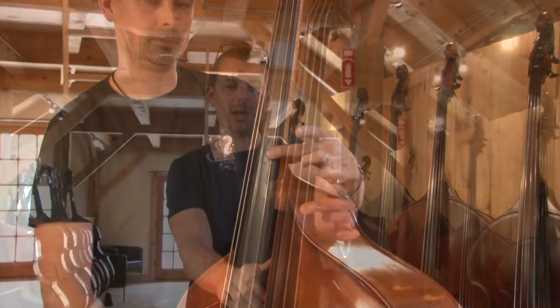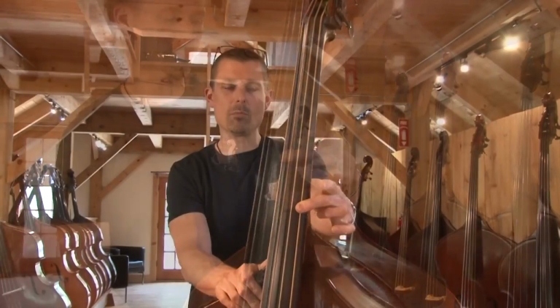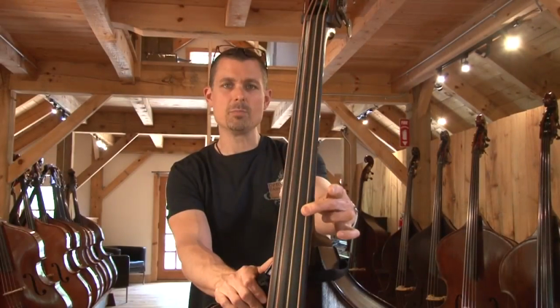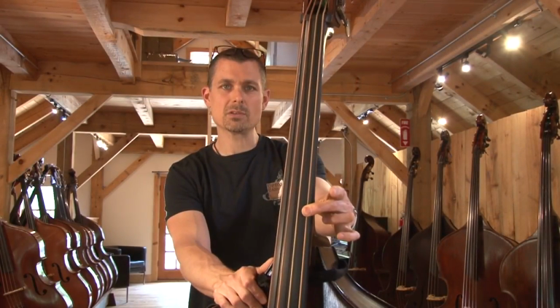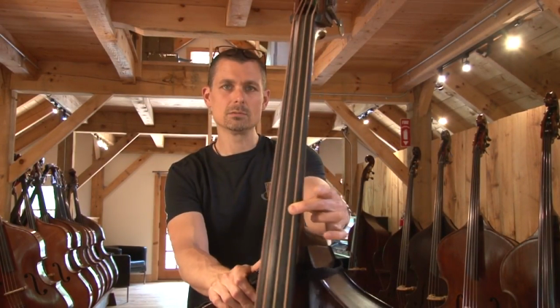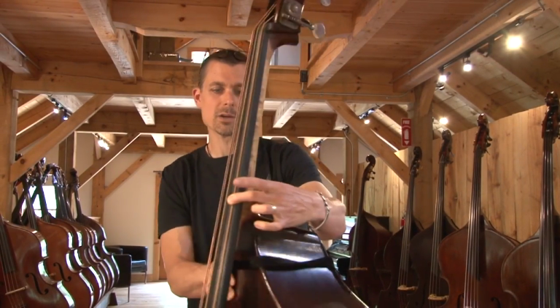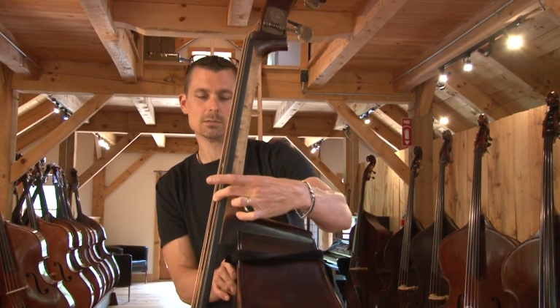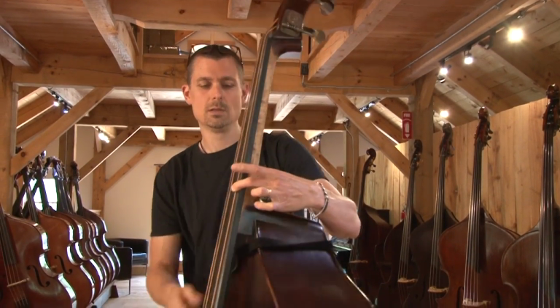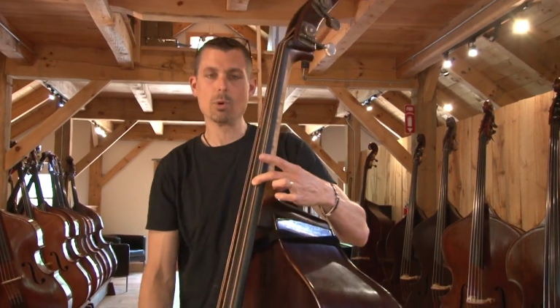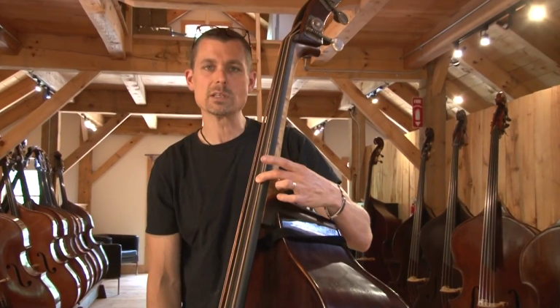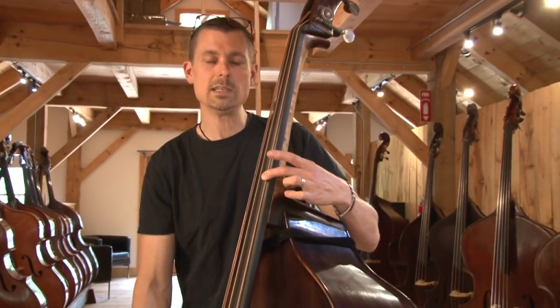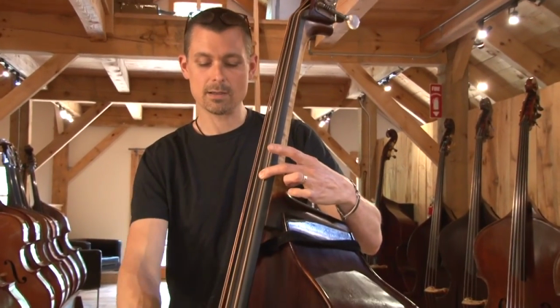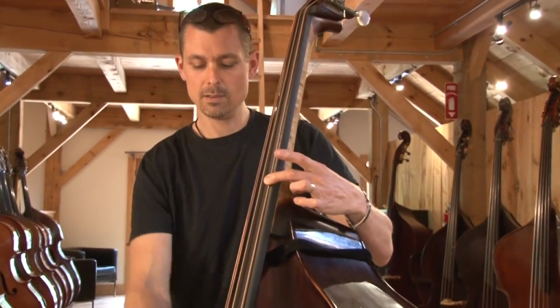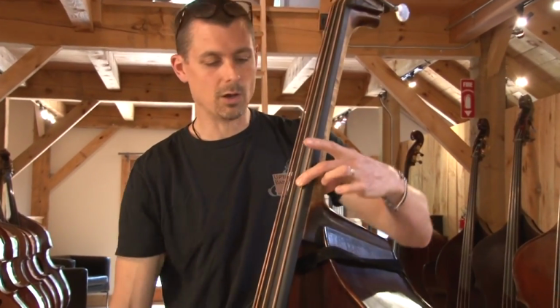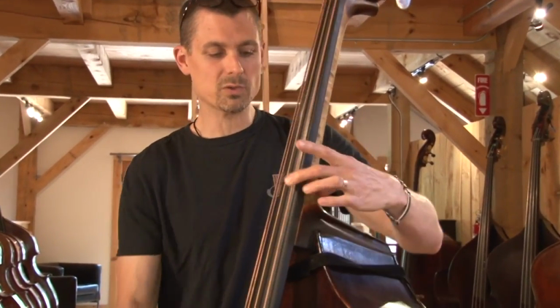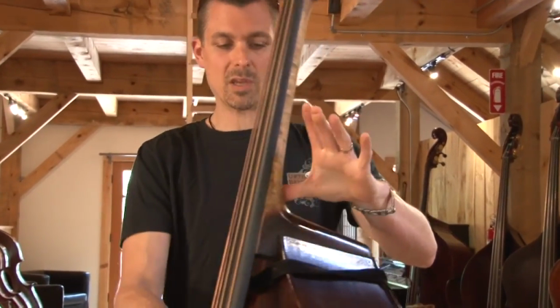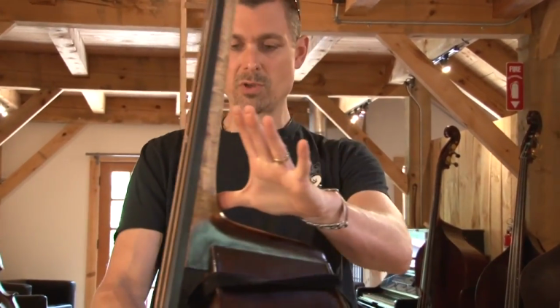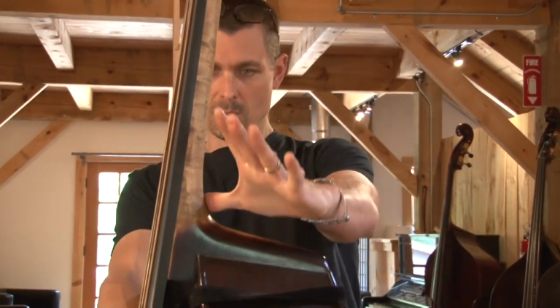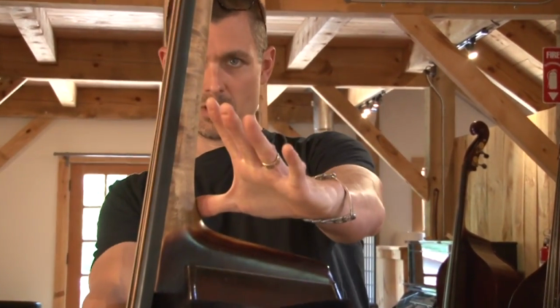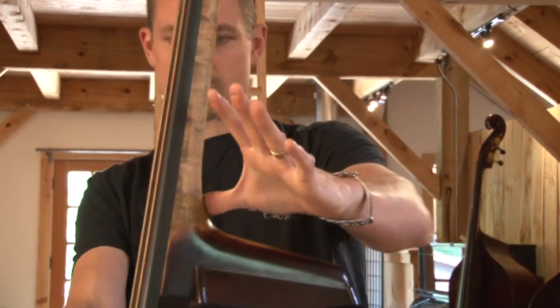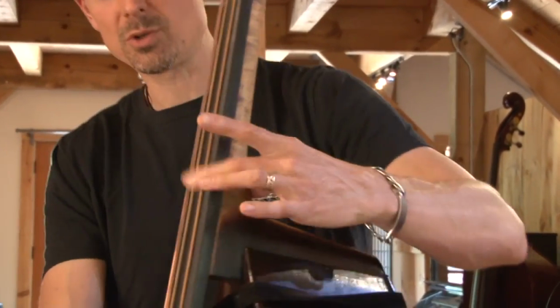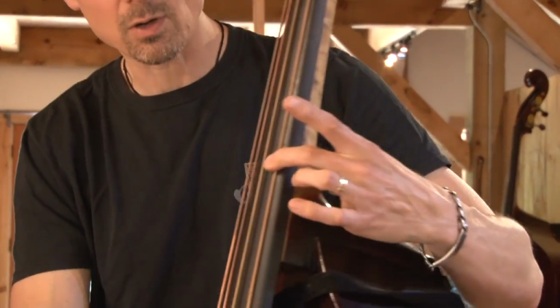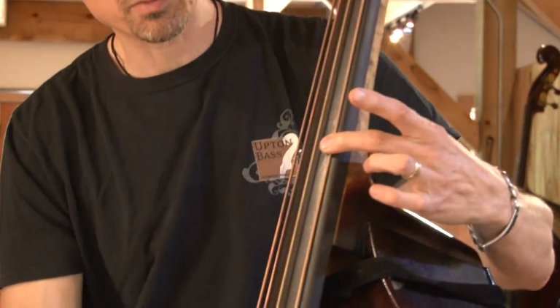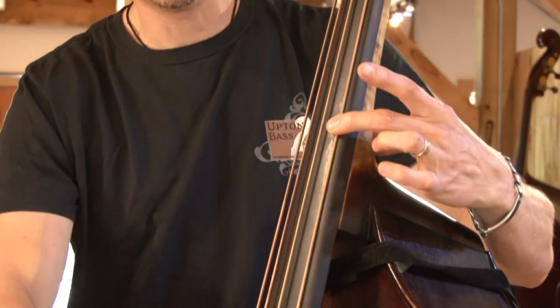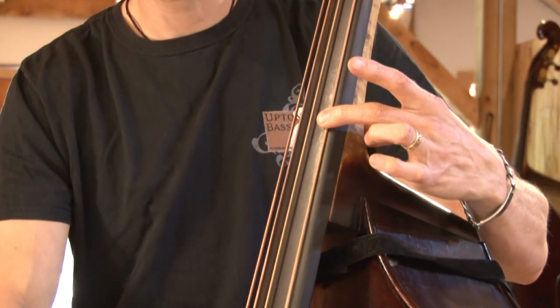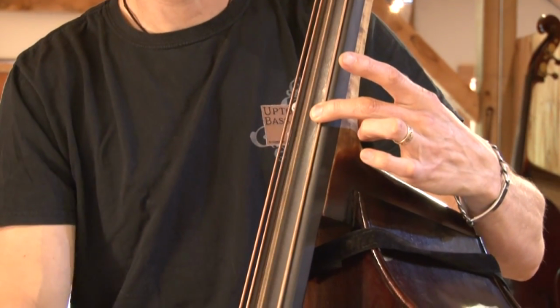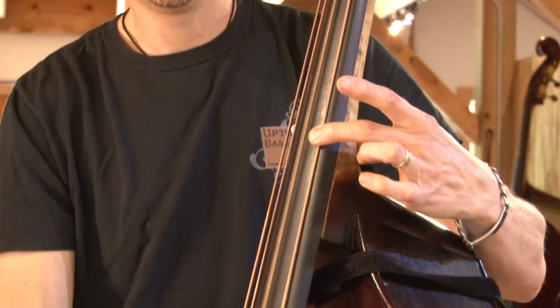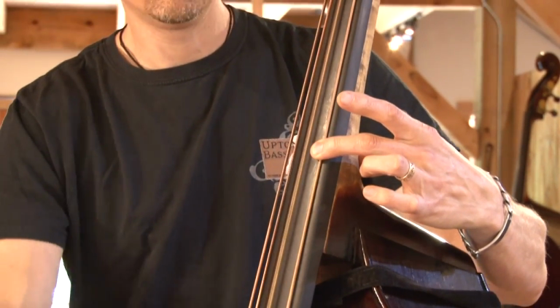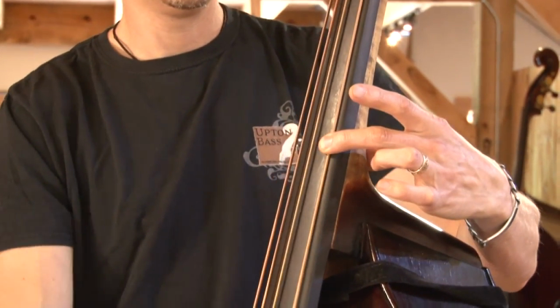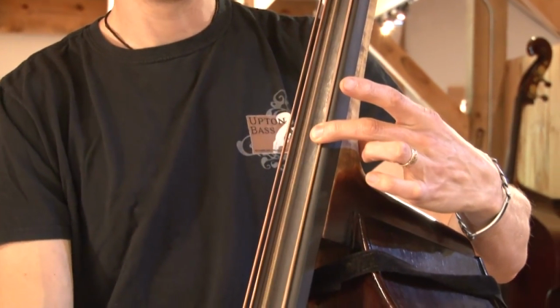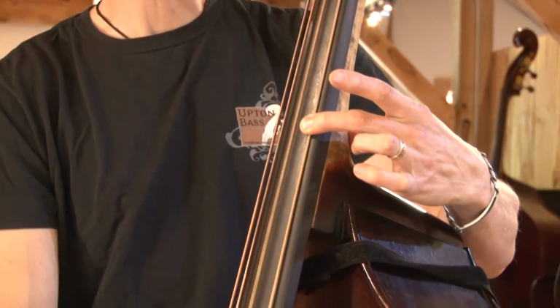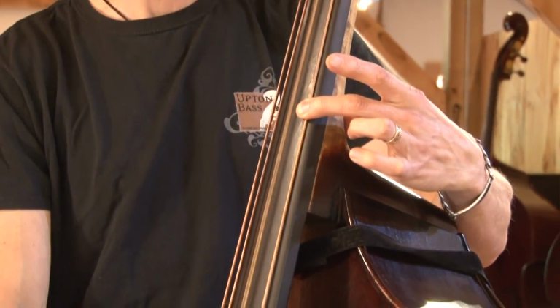If you have a modern bass, like ours are, you're most likely a D neck. And all you do — same thing — put your thumb in the crotch, put your finger across from your thumb, and you're closer to D.